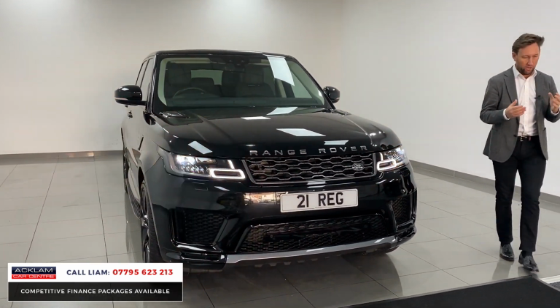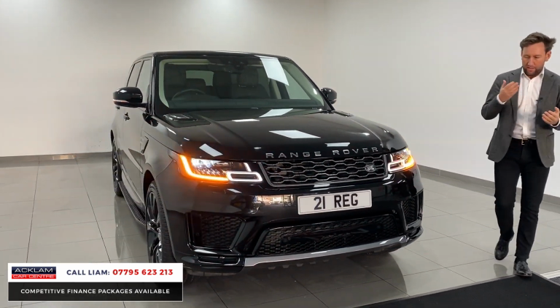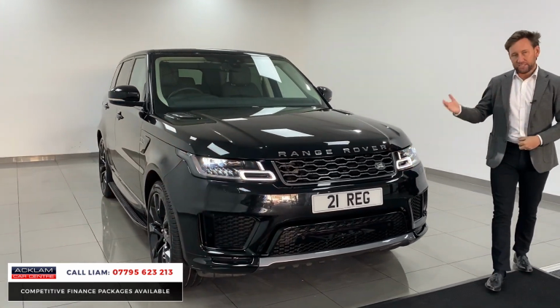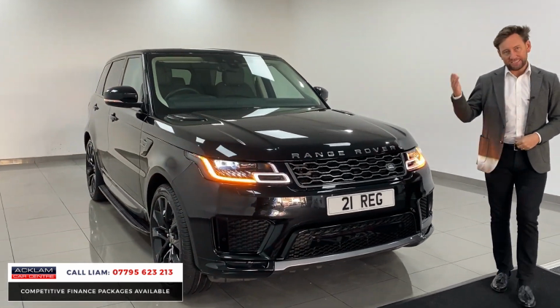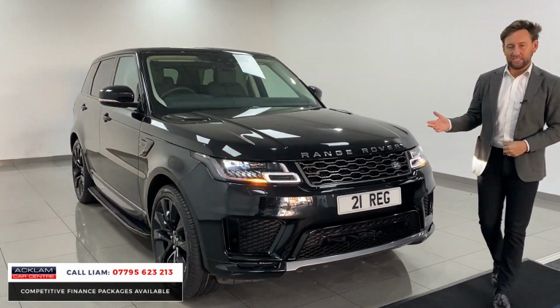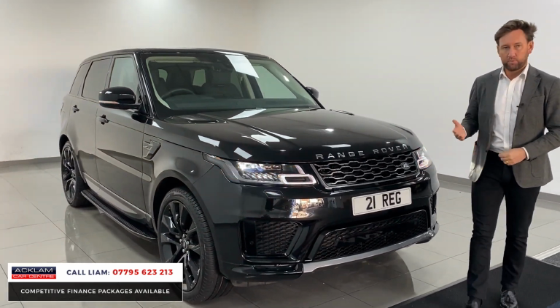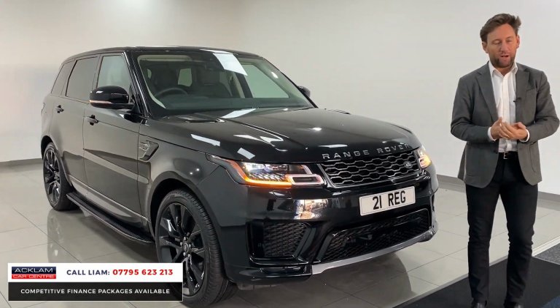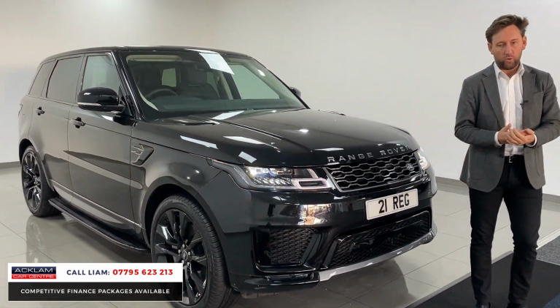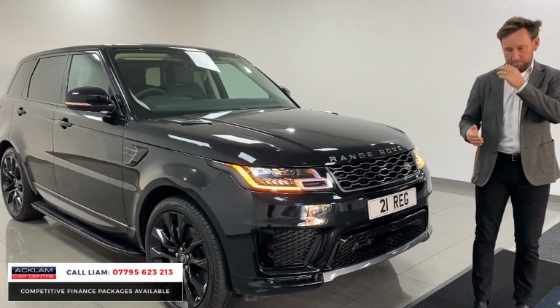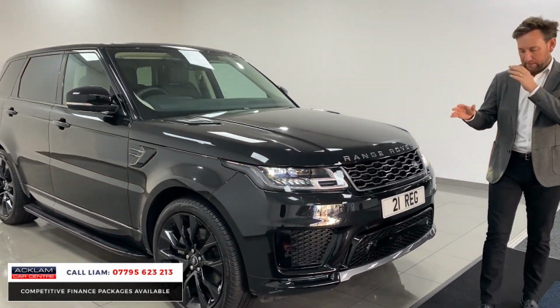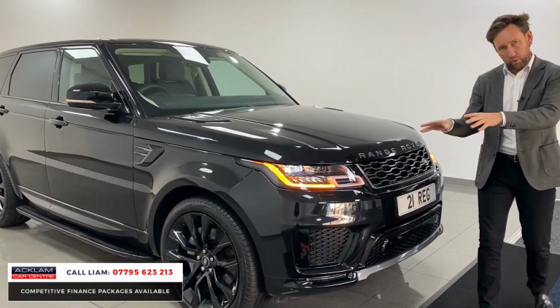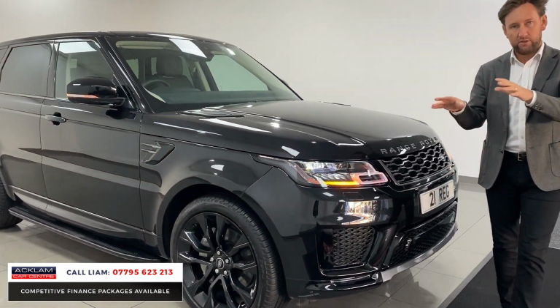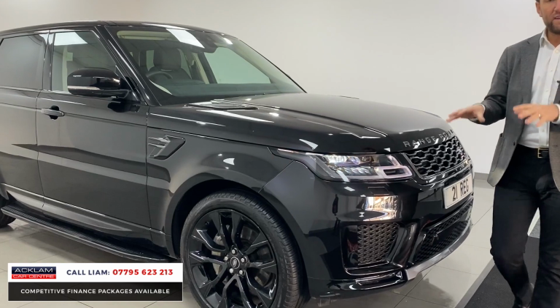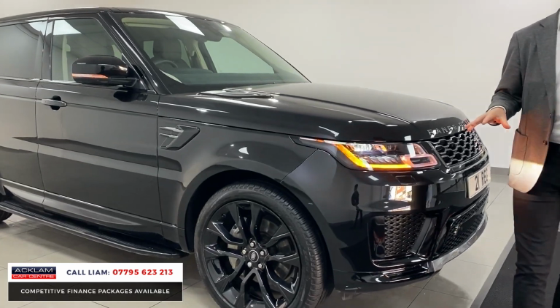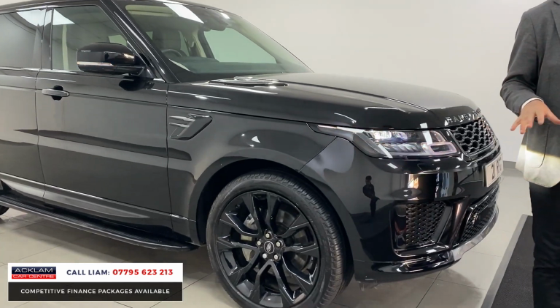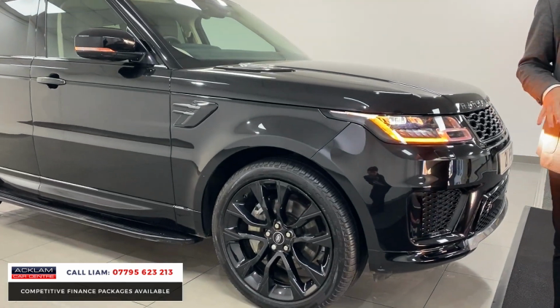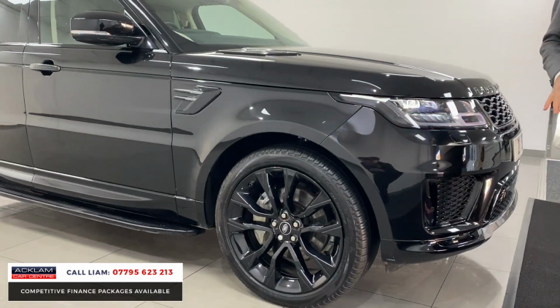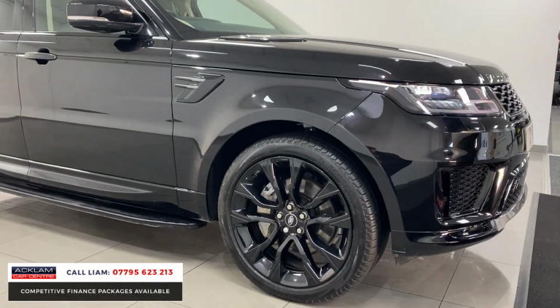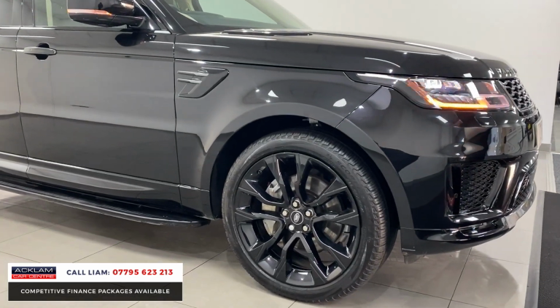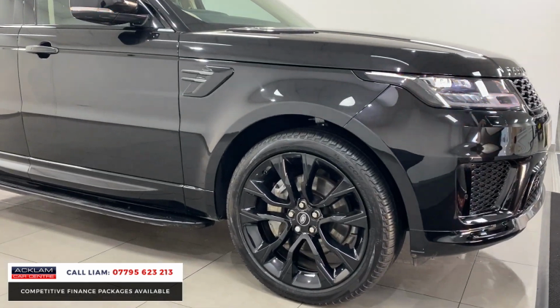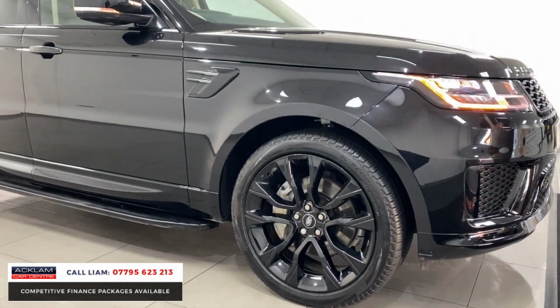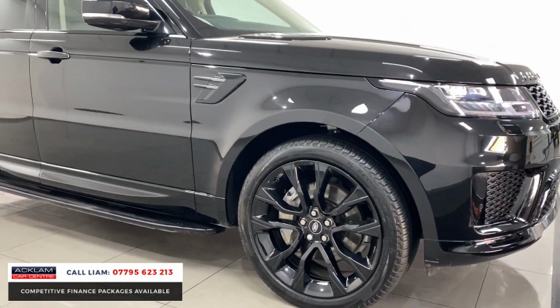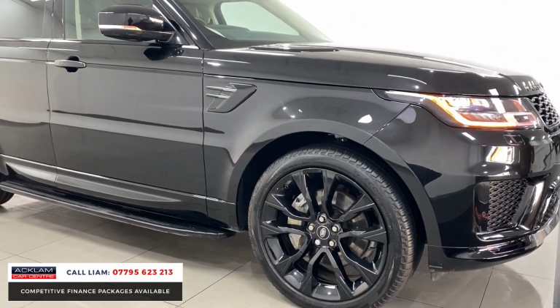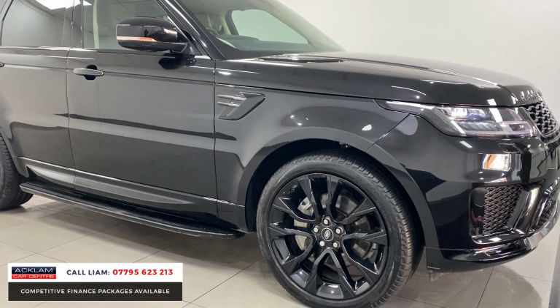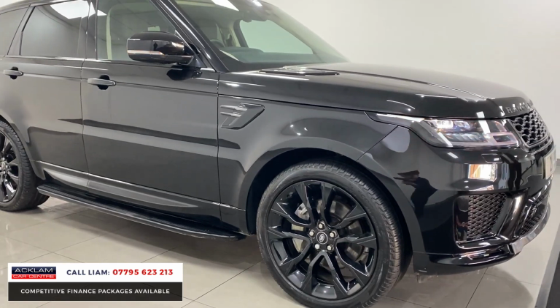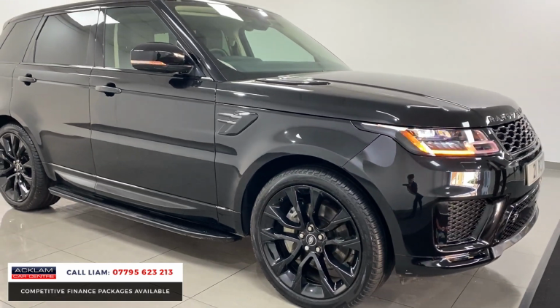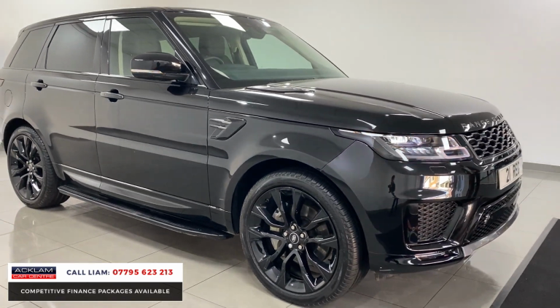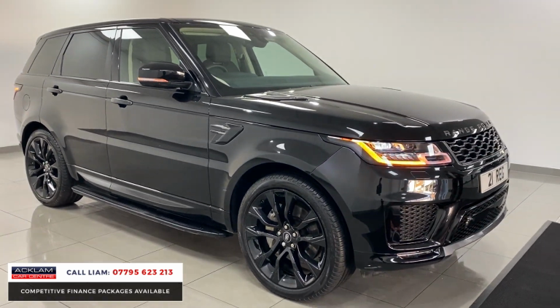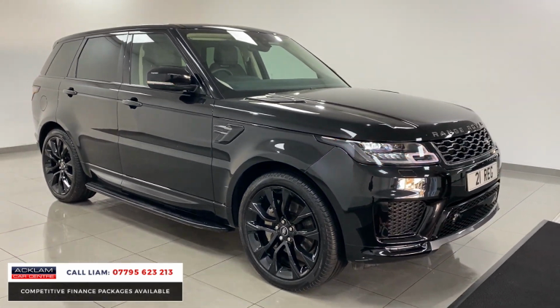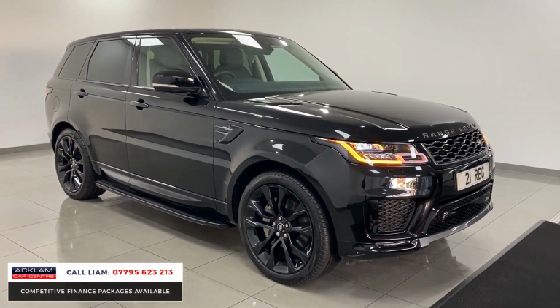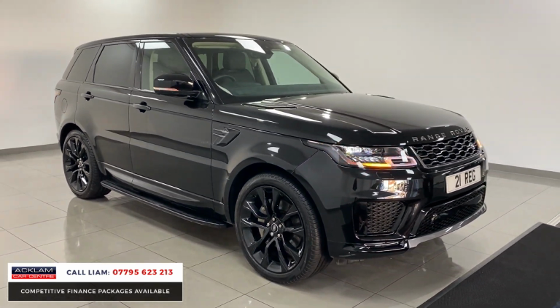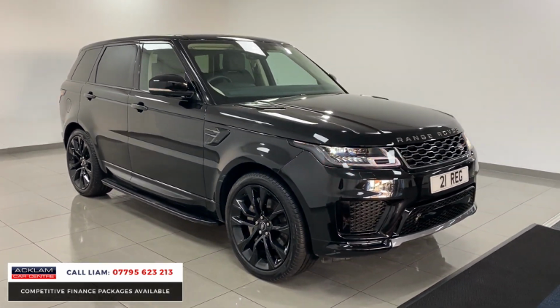These cars as standard come with 21-inch wheels. These wheels are a £3,000 option from factory — from Land Rover, not aftermarket wheels — genuine 22-inch wheels that transform the look of the car.